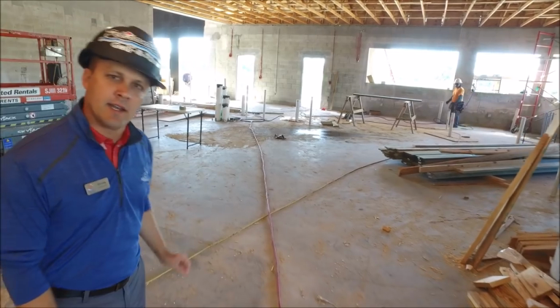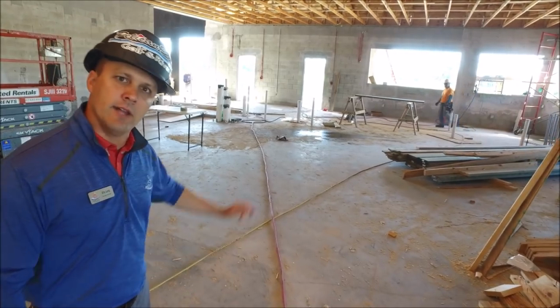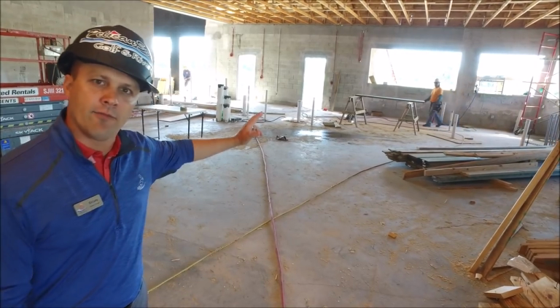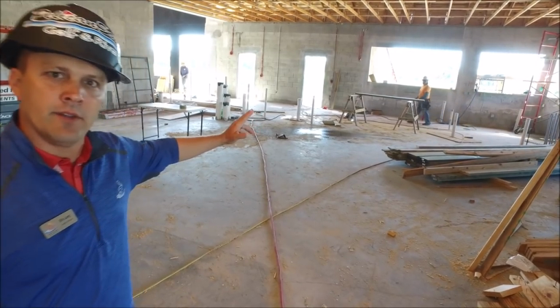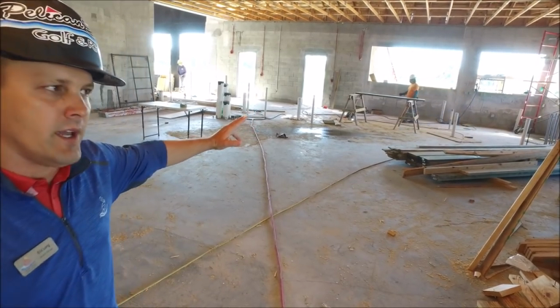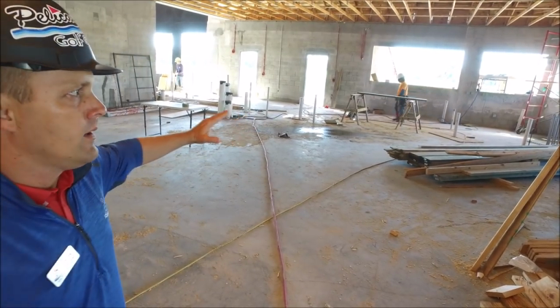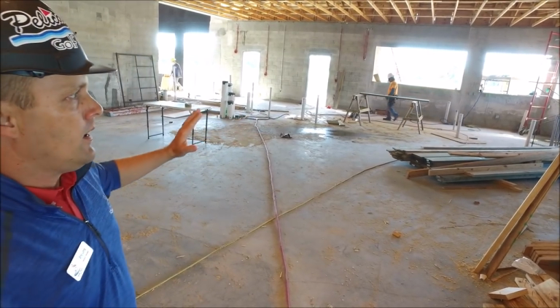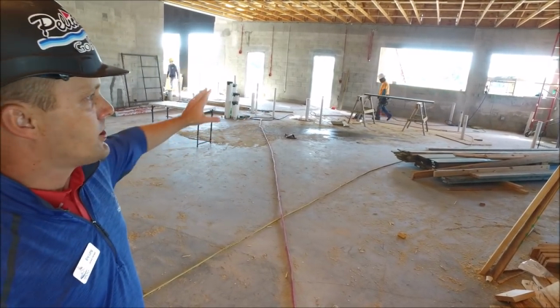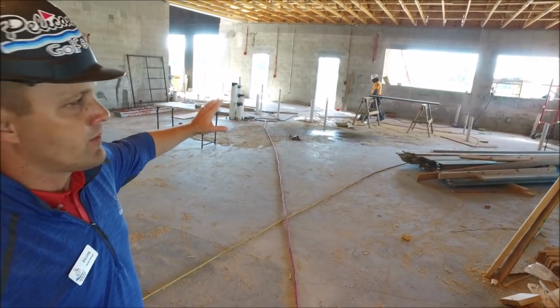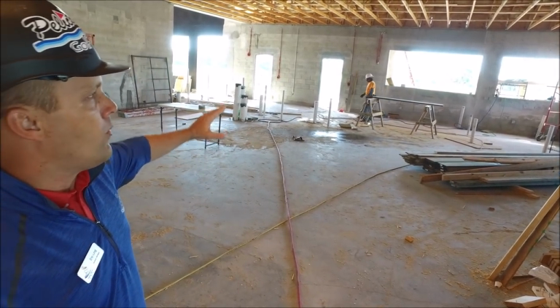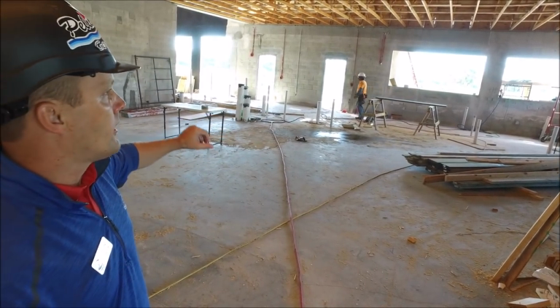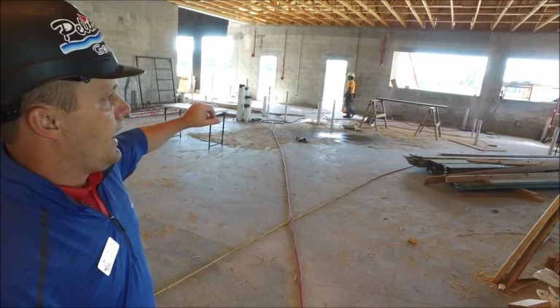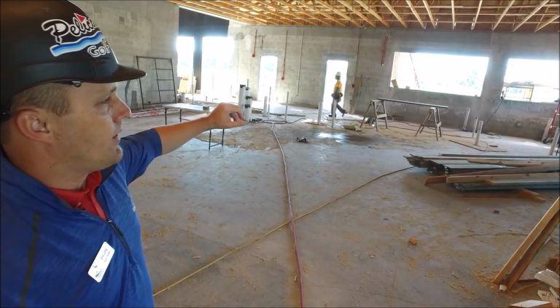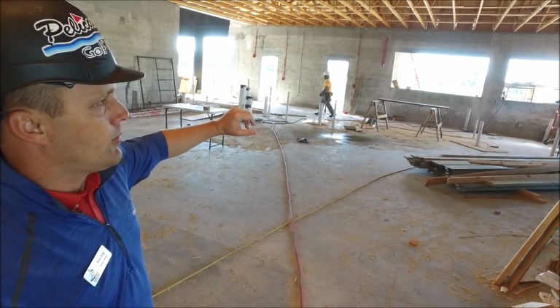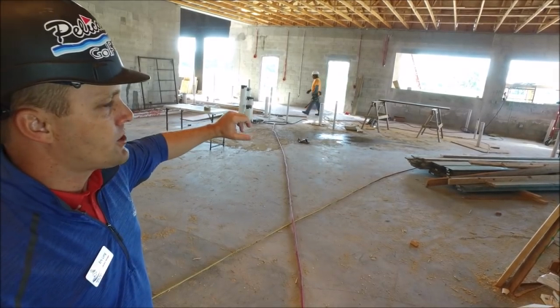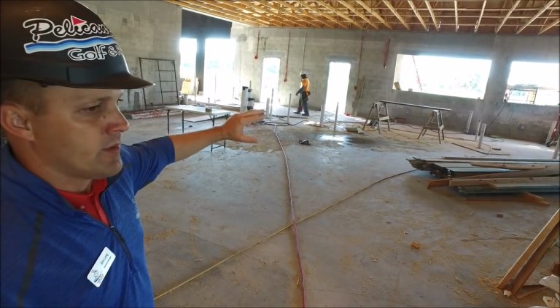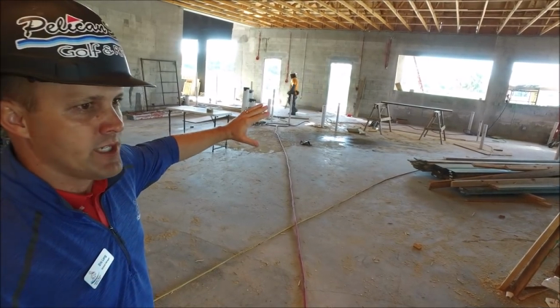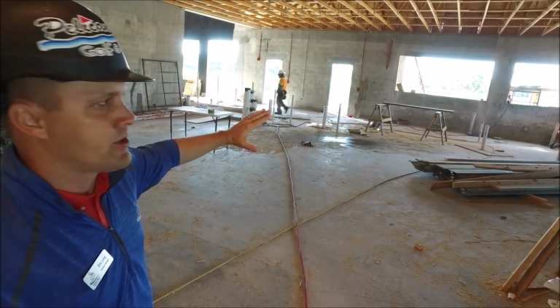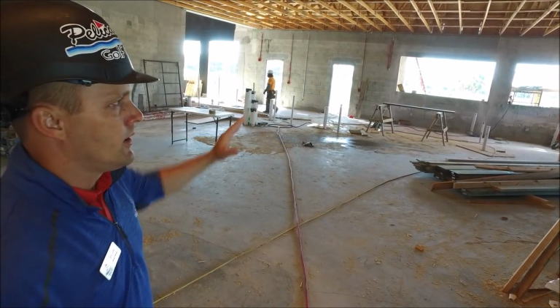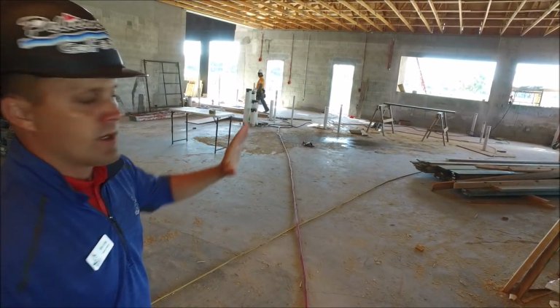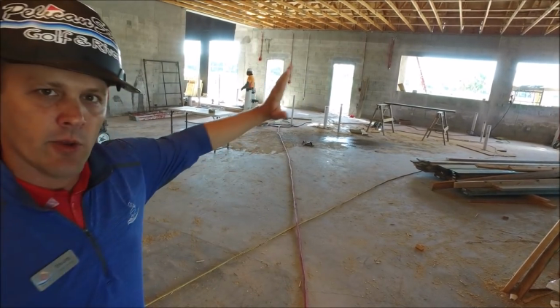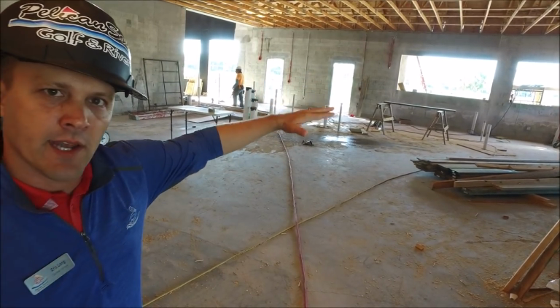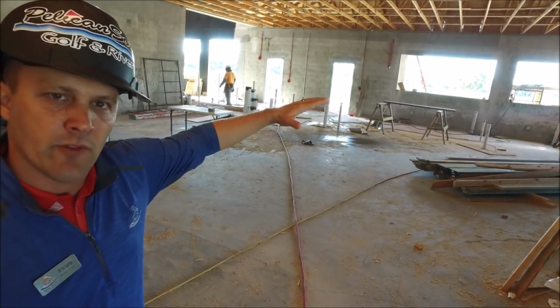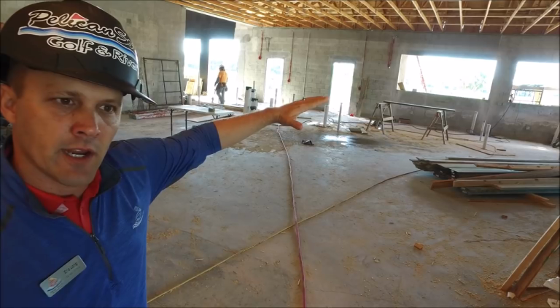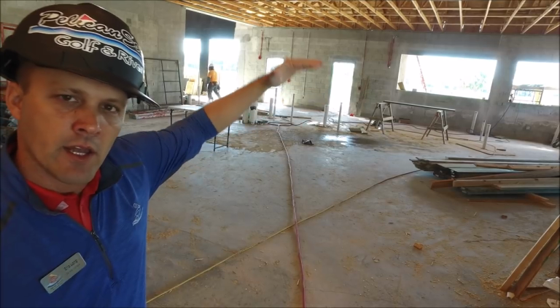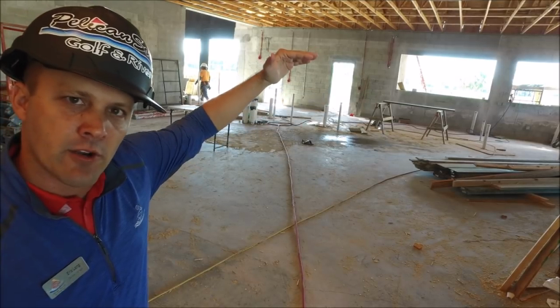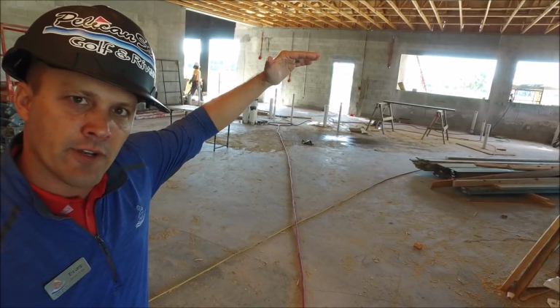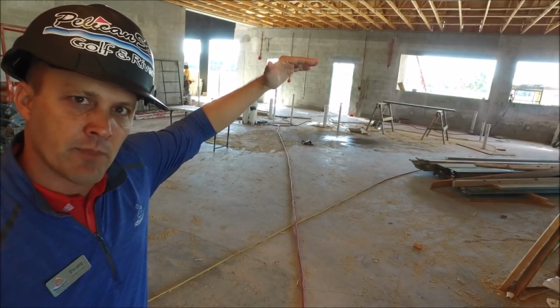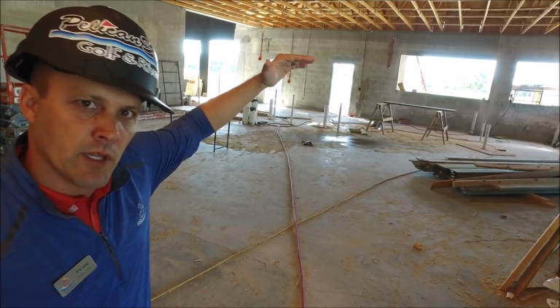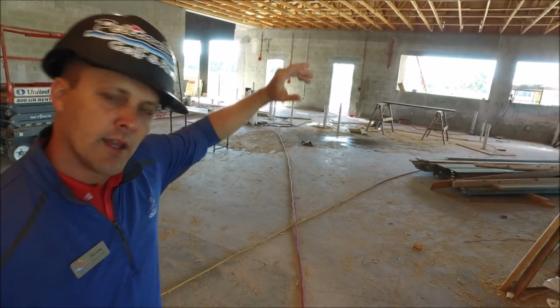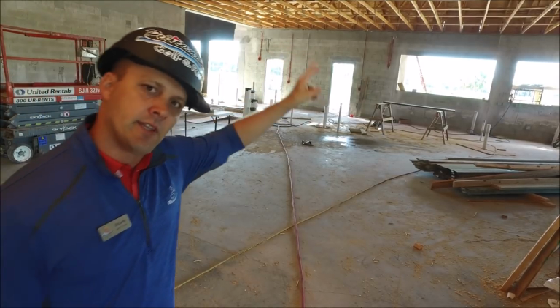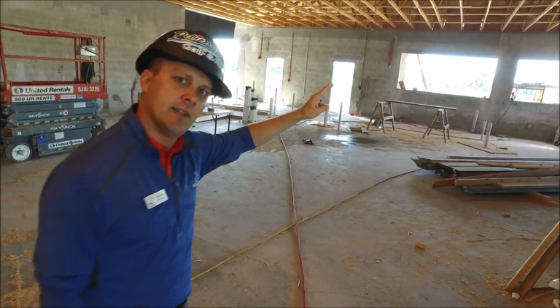We're walking into the kitchen space. They're still doing some framing work and will be finishing up some of those details soon. I want to take you outside to the pavilion area — they've started finishing up the cupola. I'll take you outside now.